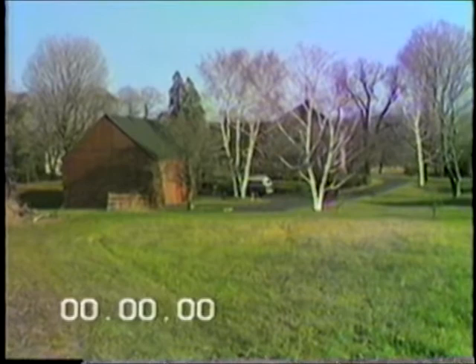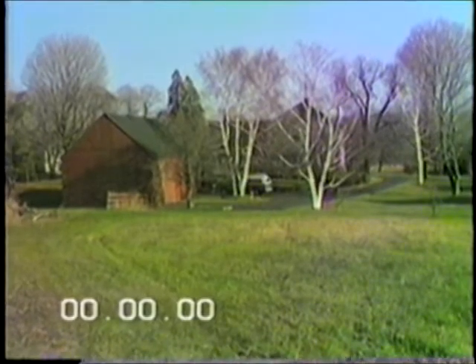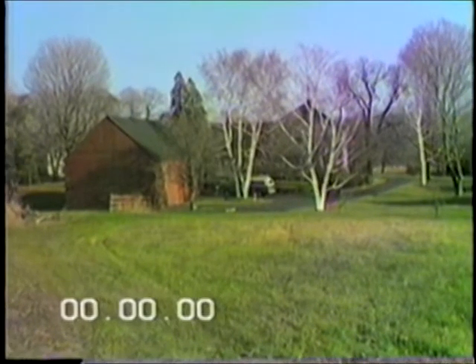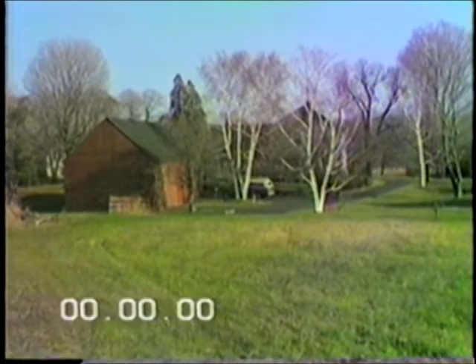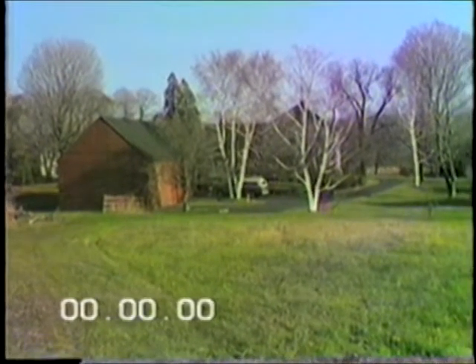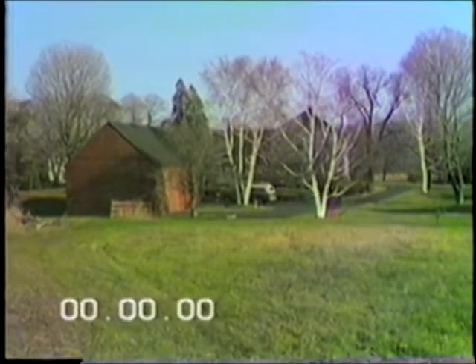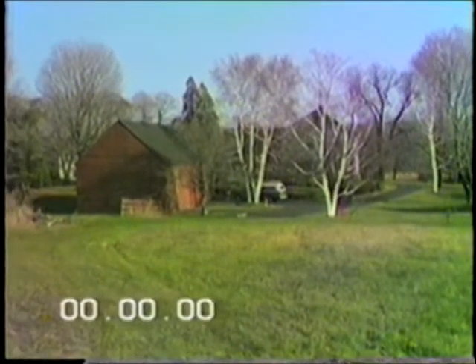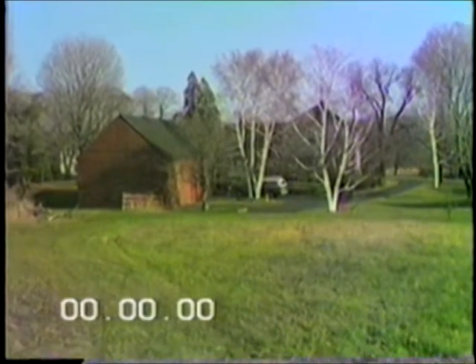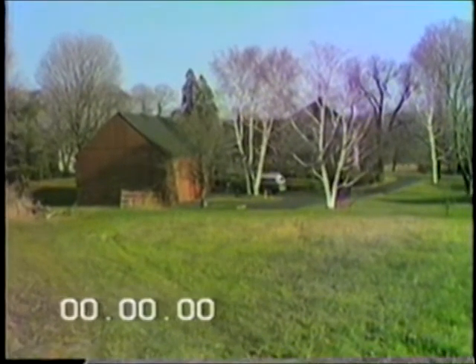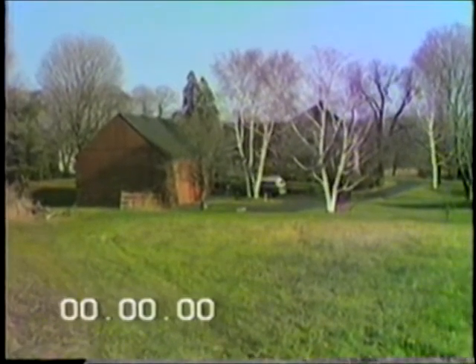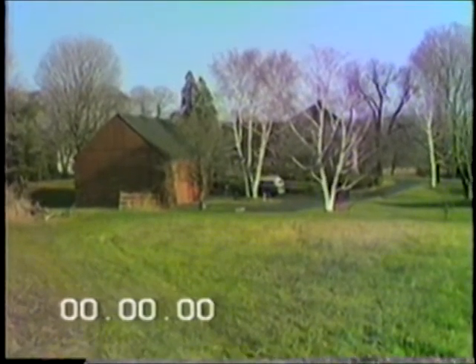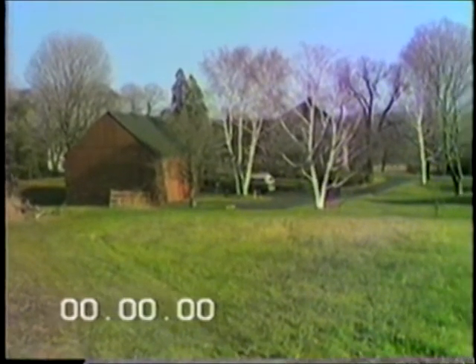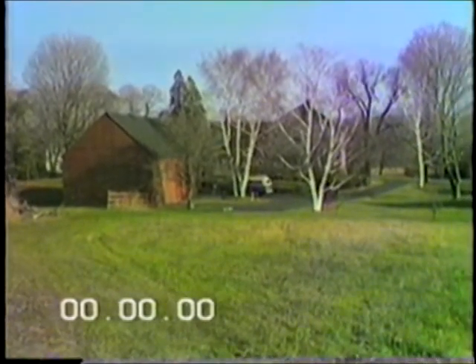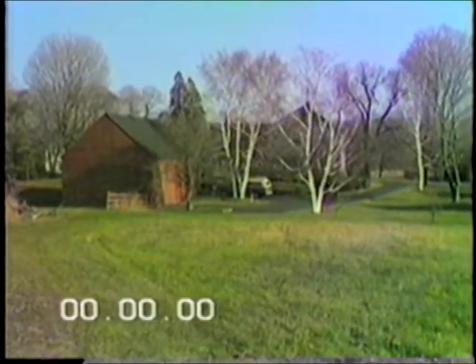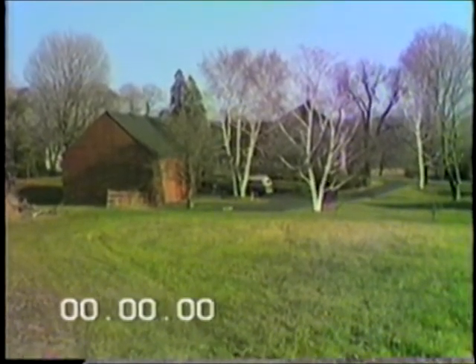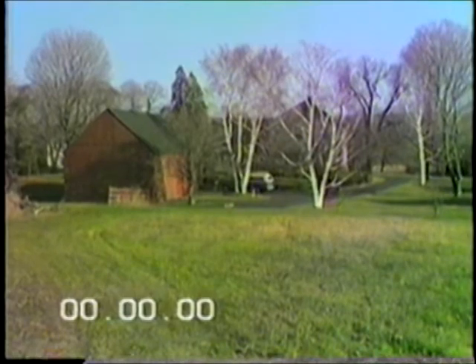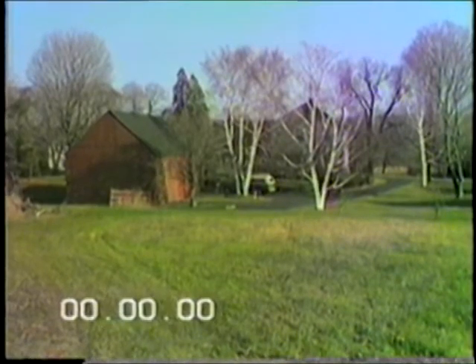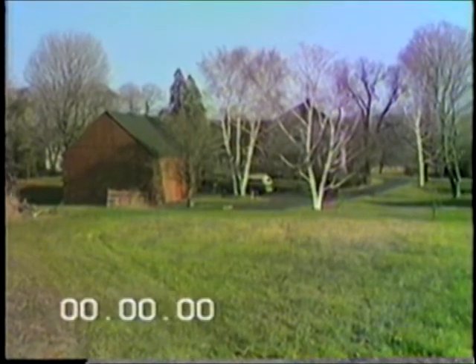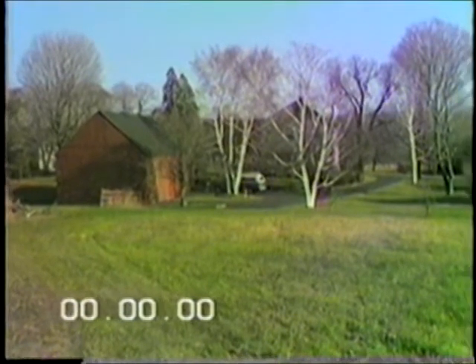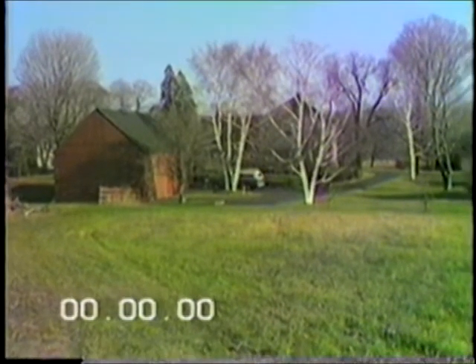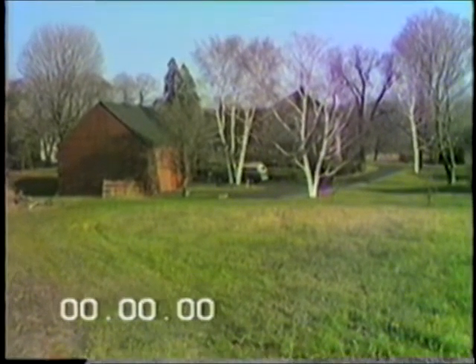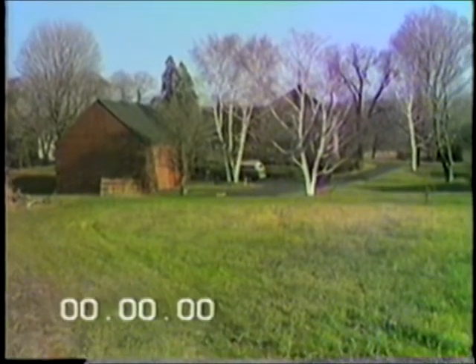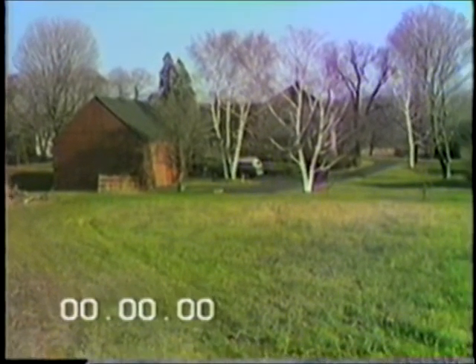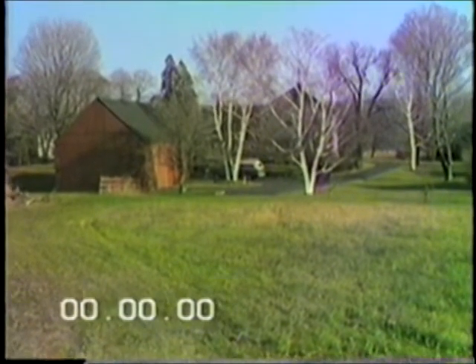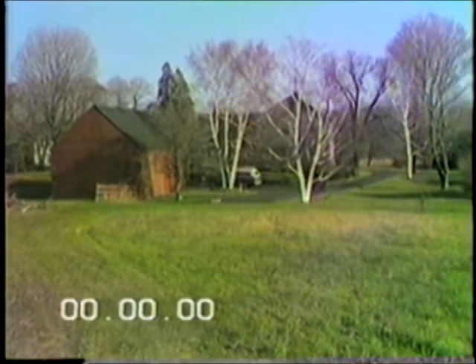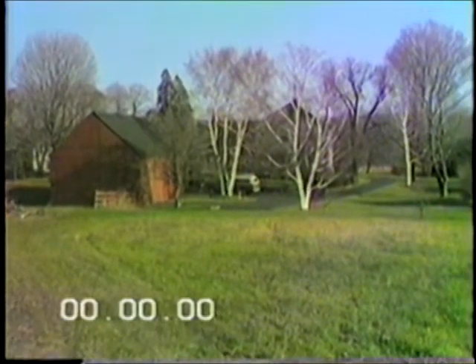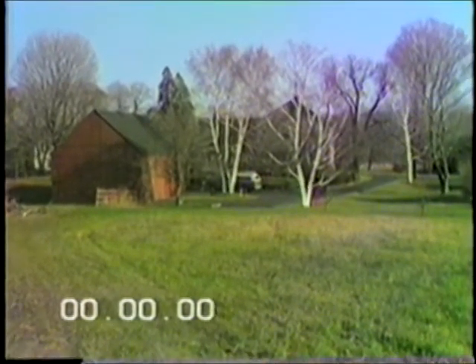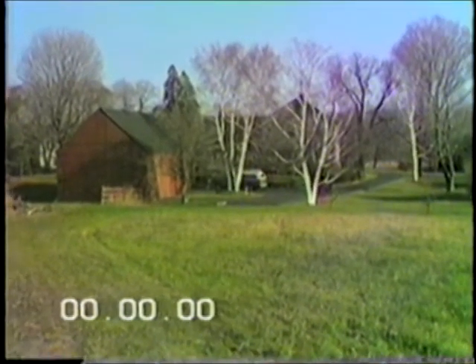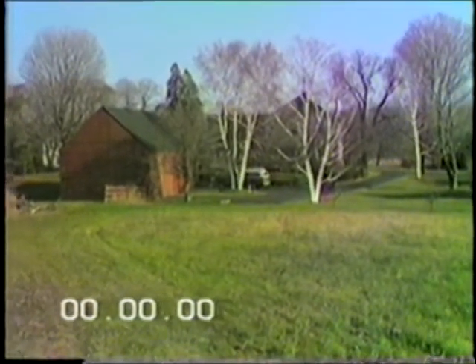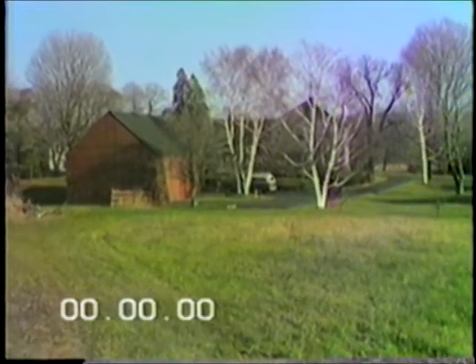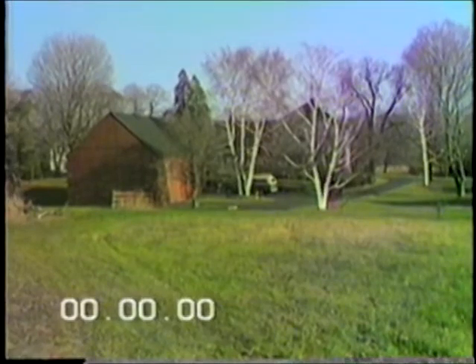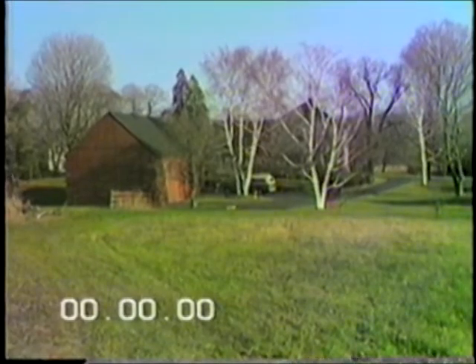The barn was built about the same time as the main house. It consists of a hayloft and a shed for animals.